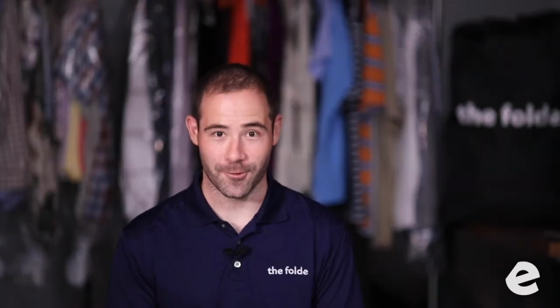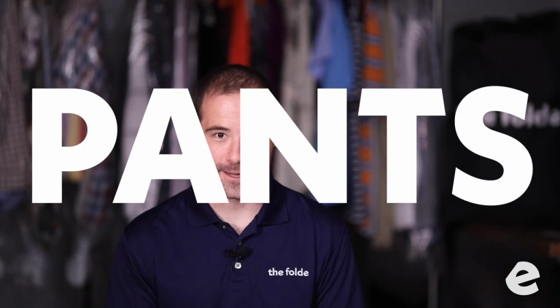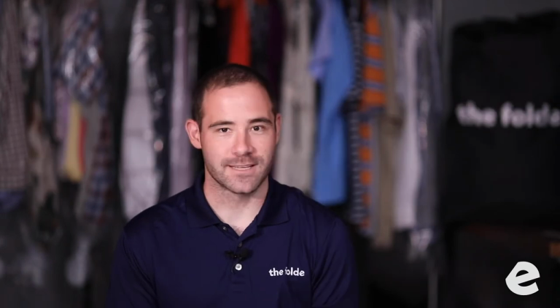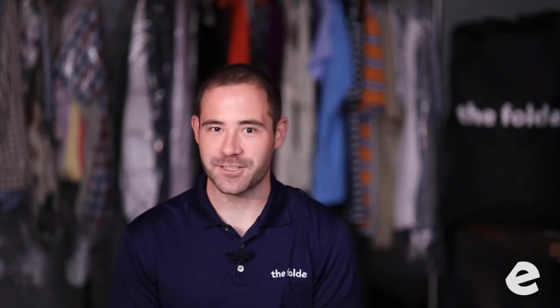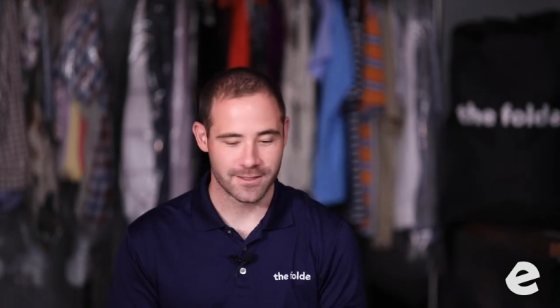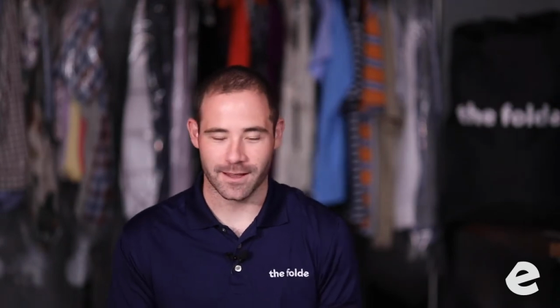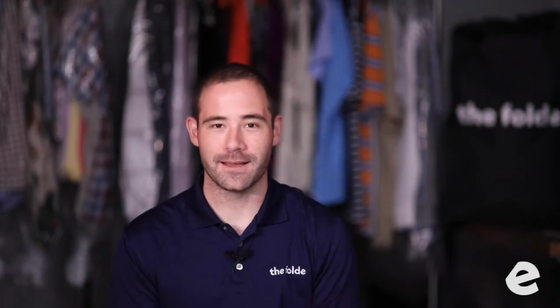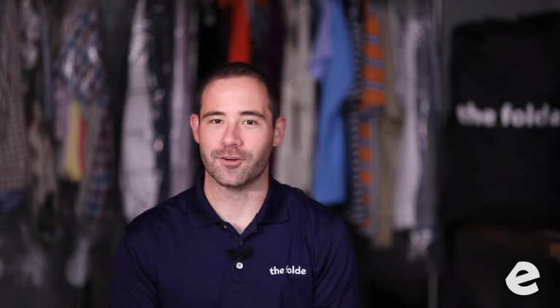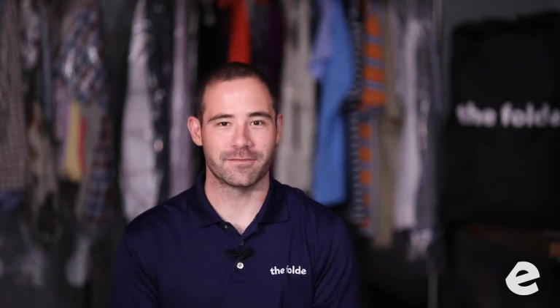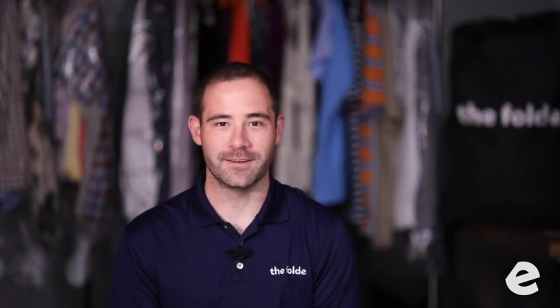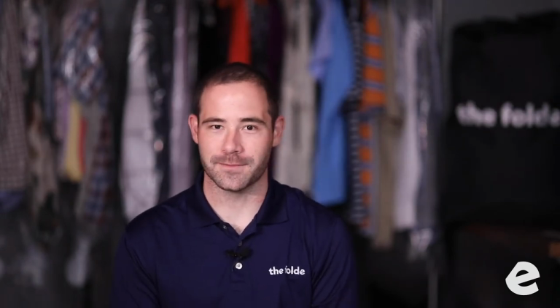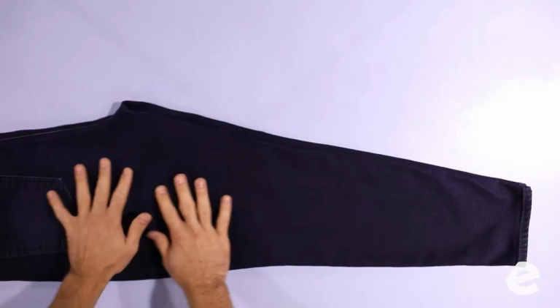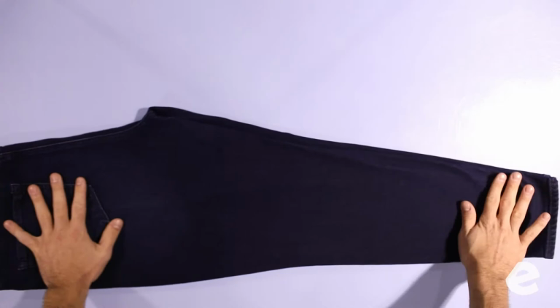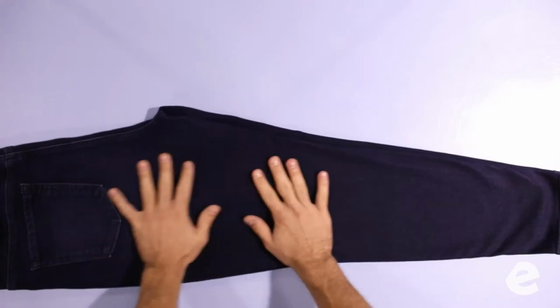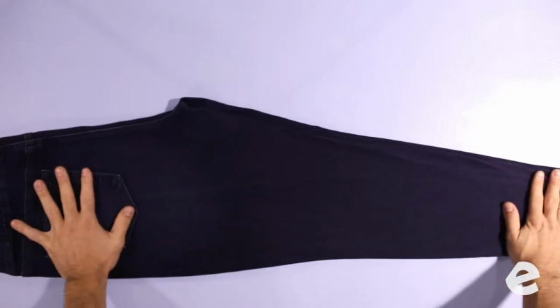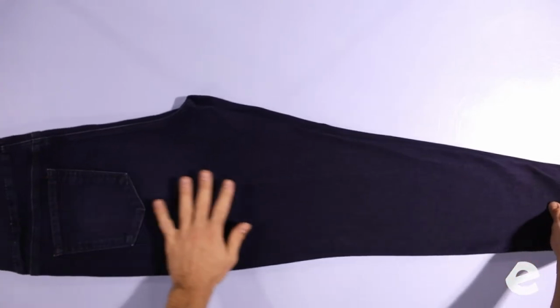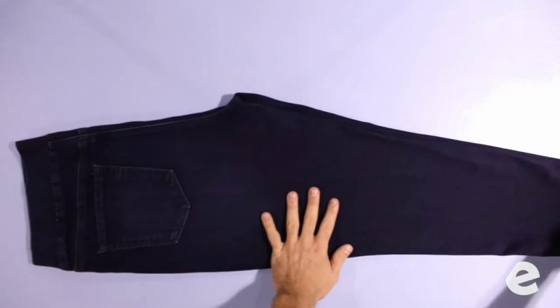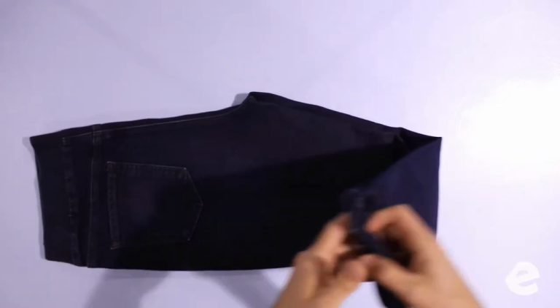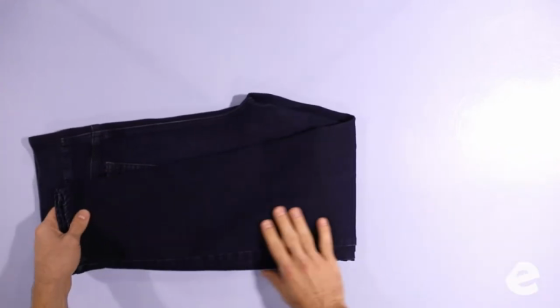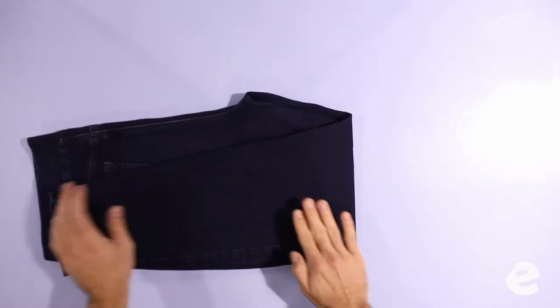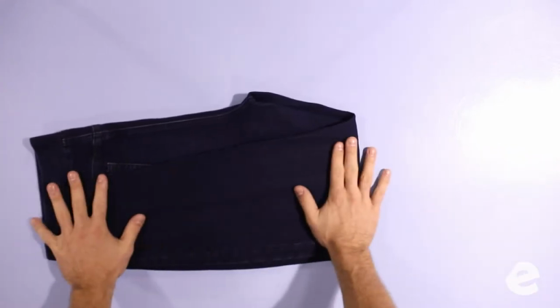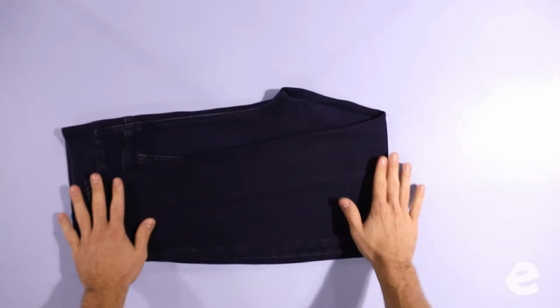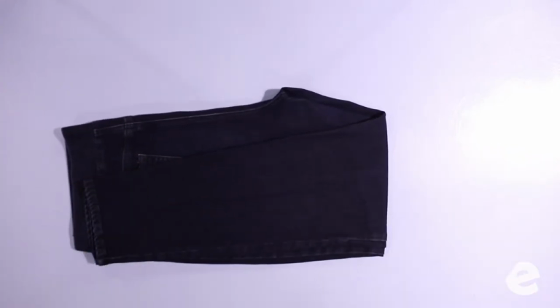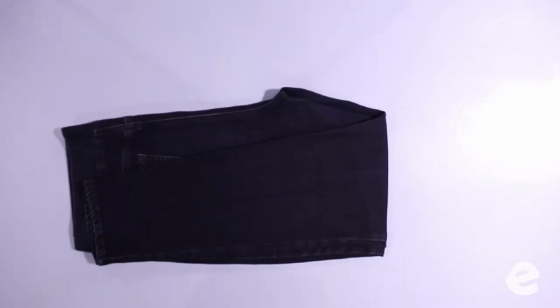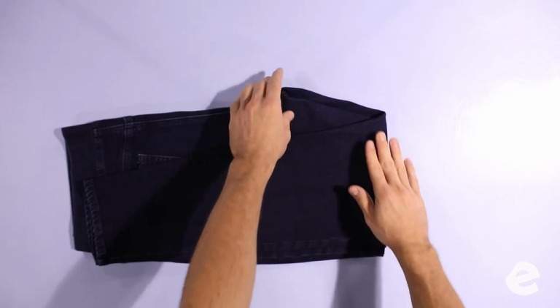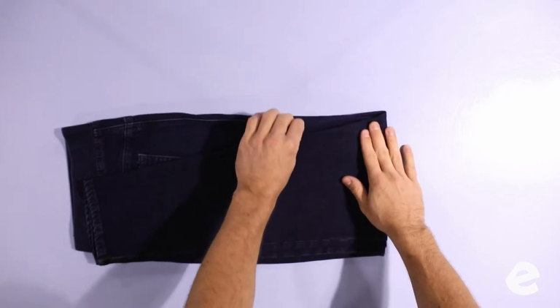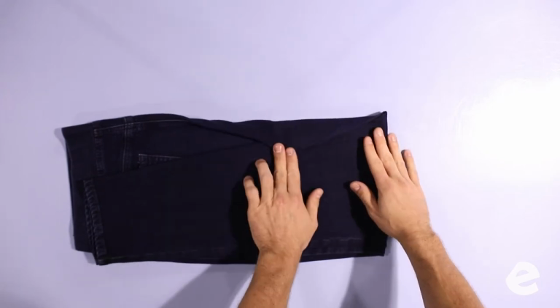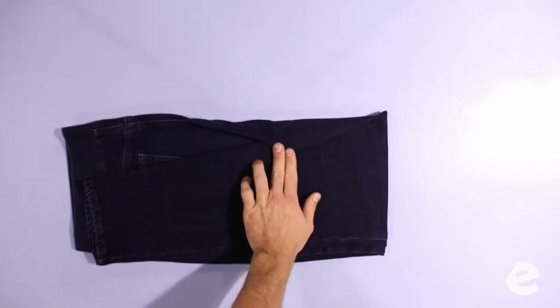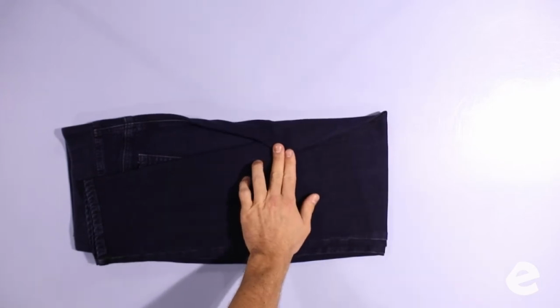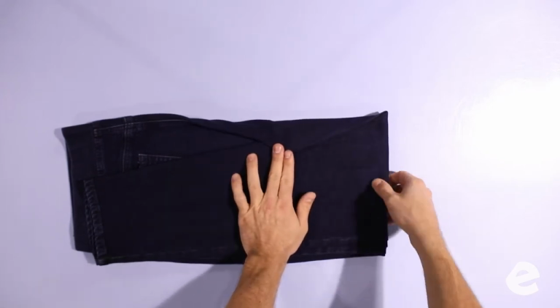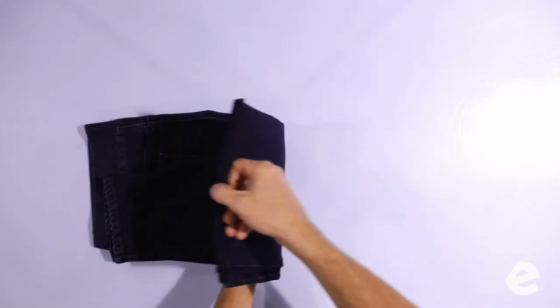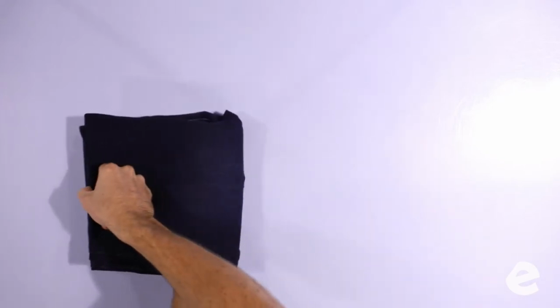Now we're working on pants. Same as t-shirts, lay them on the table and don't be afraid to press them out. Press all the wrinkles out — don't be afraid to stretch them, you're not going to break it. The goal of all this is to get it to a rectangle. Once you've got it to a rectangle, you're going to tuck the crotch seam in.